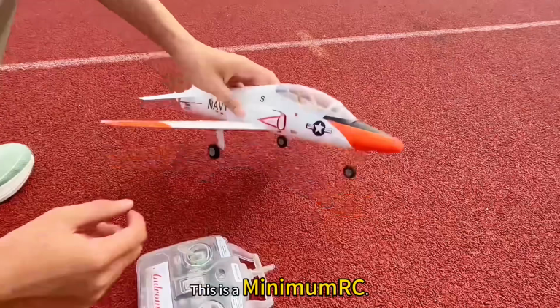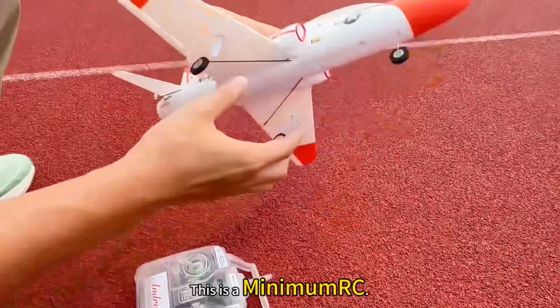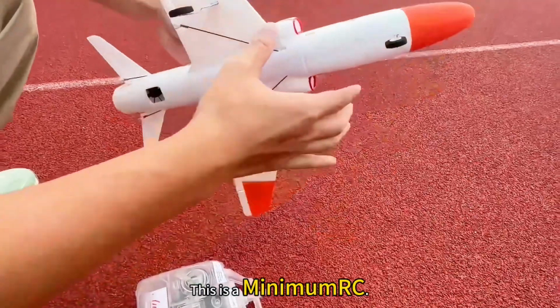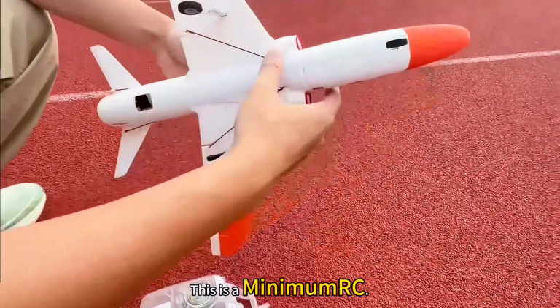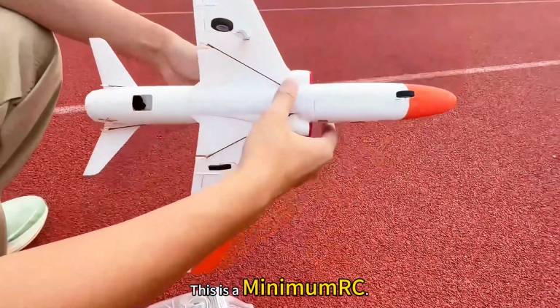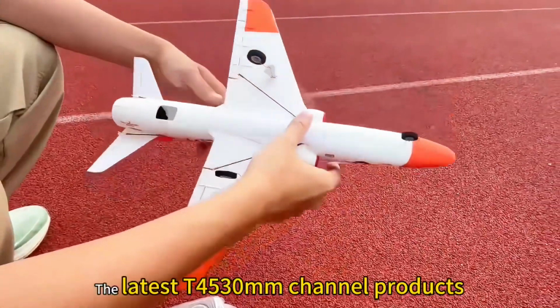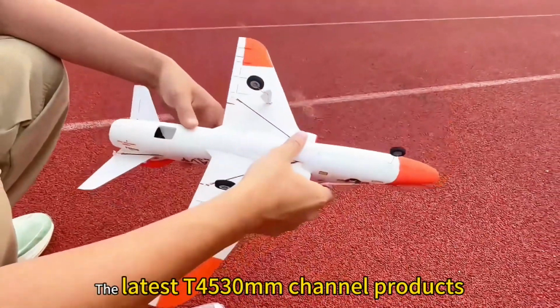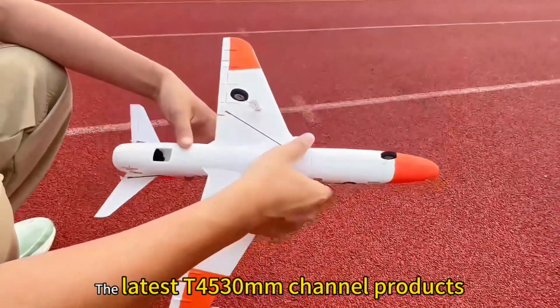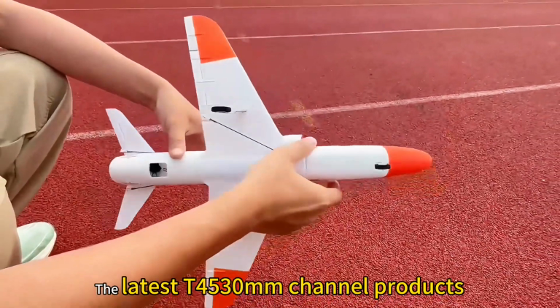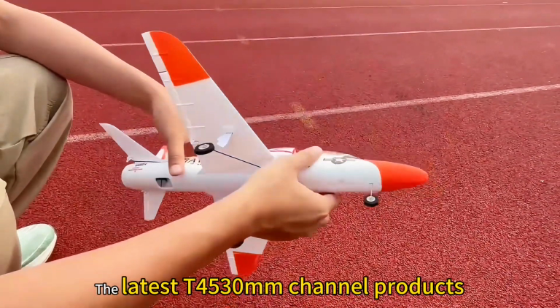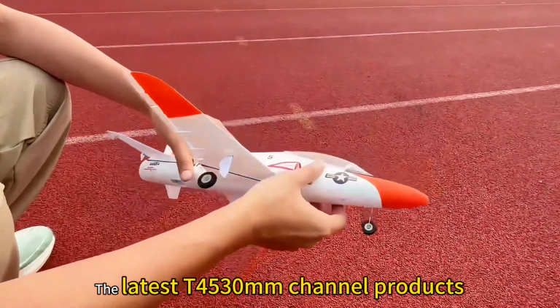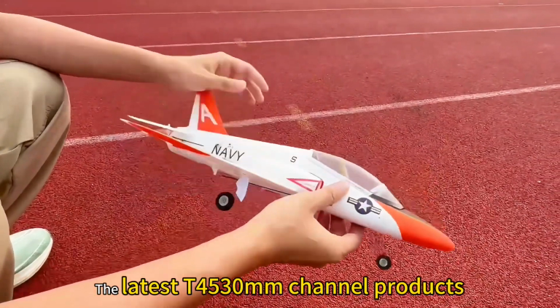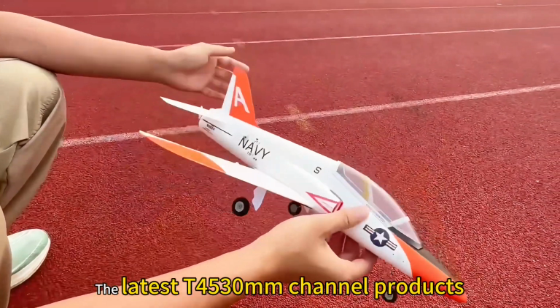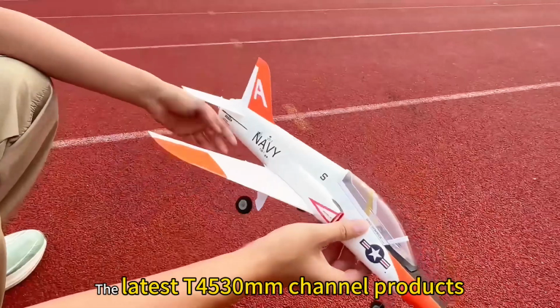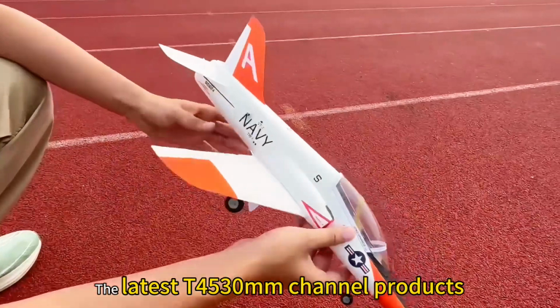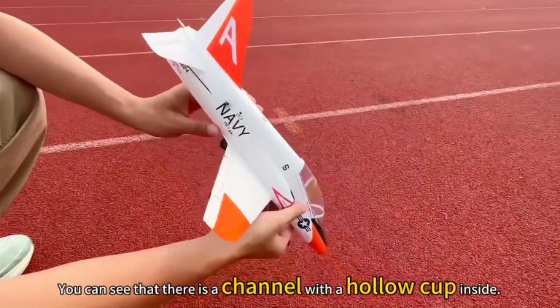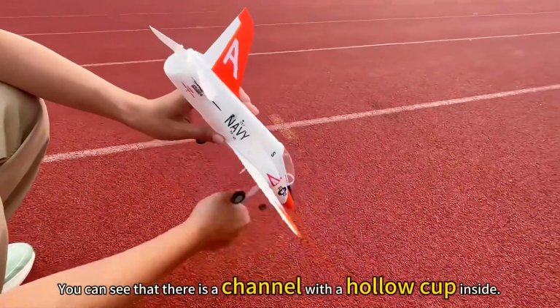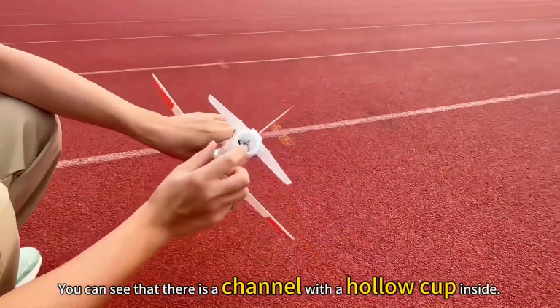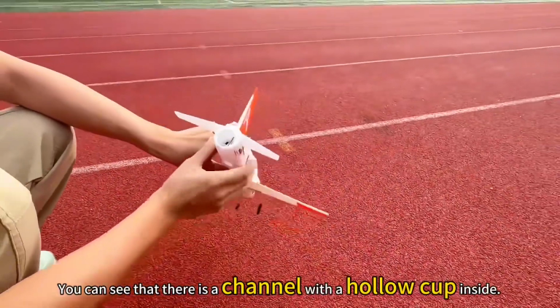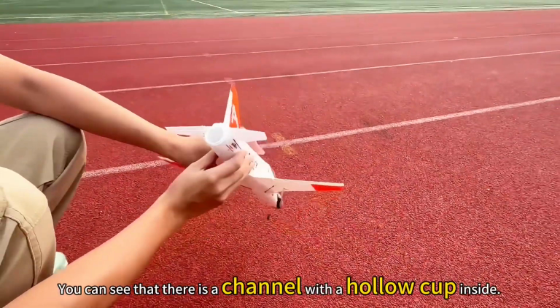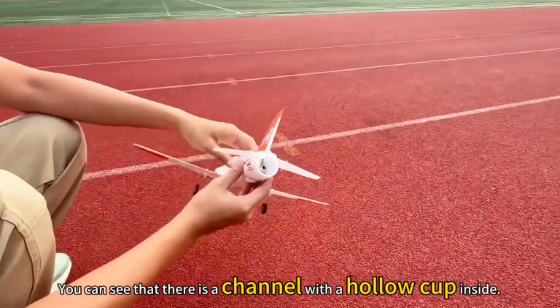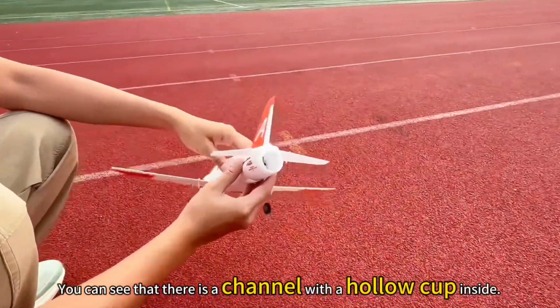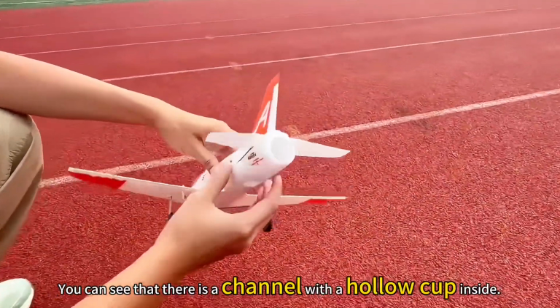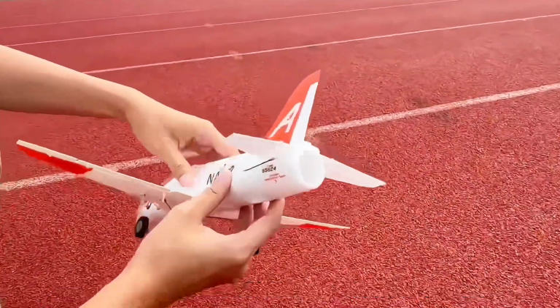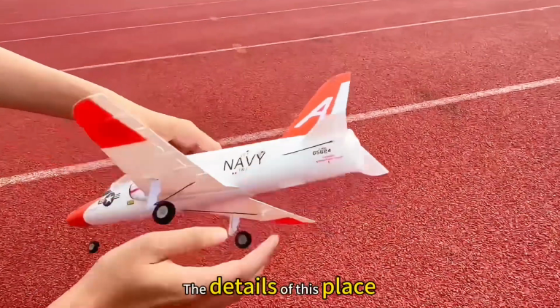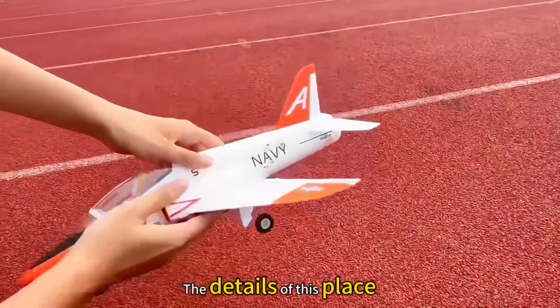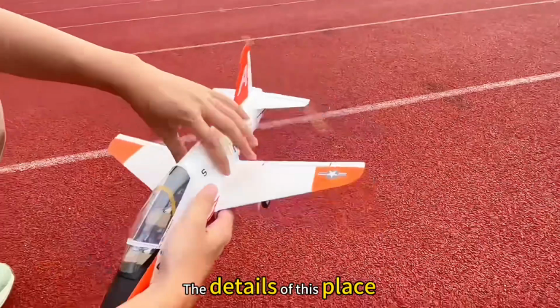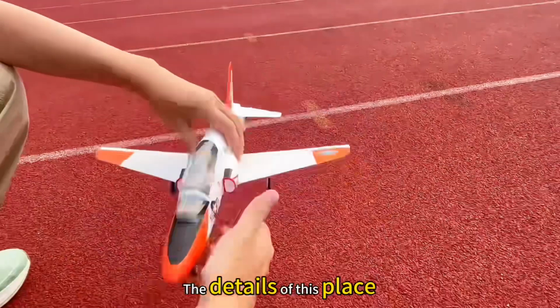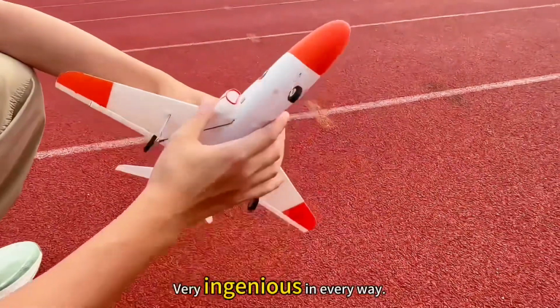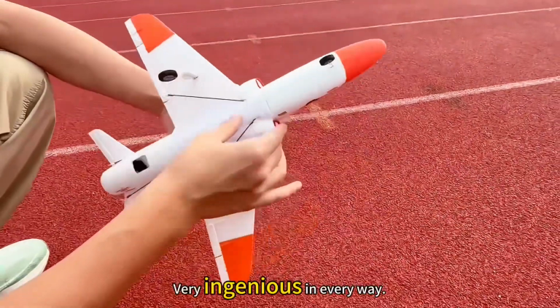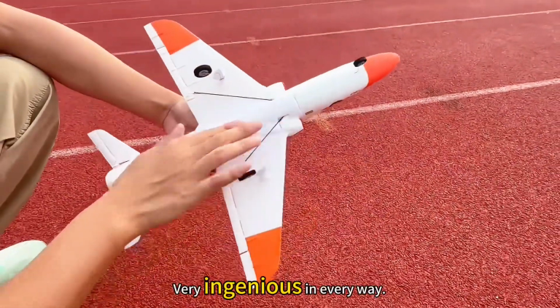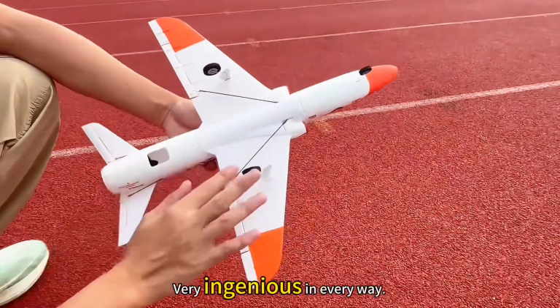This is a Minimum RC, the latest T4530mm channel product. You can see that there is a channel with a hollow cup inside. The details of this place are very ingenious everywhere.